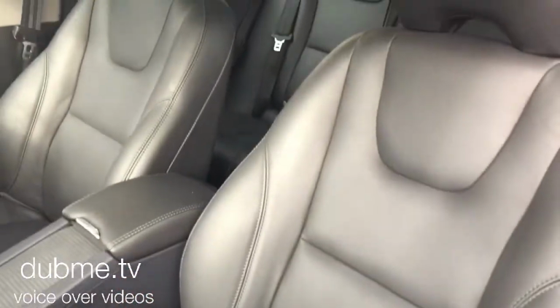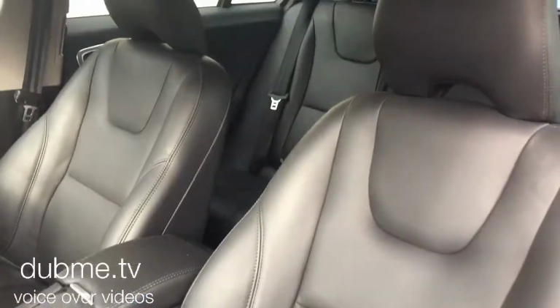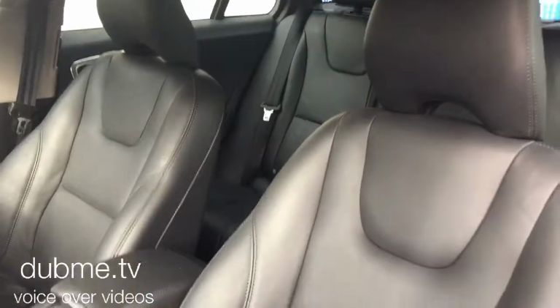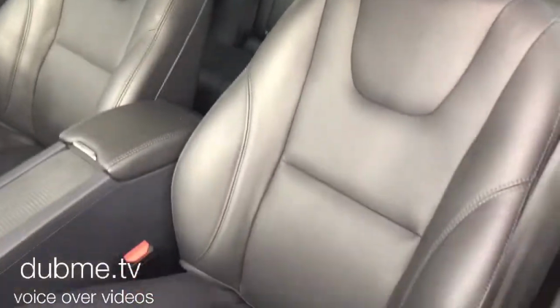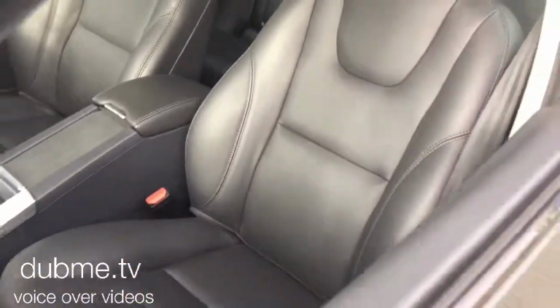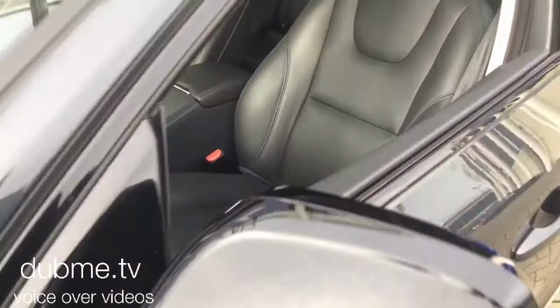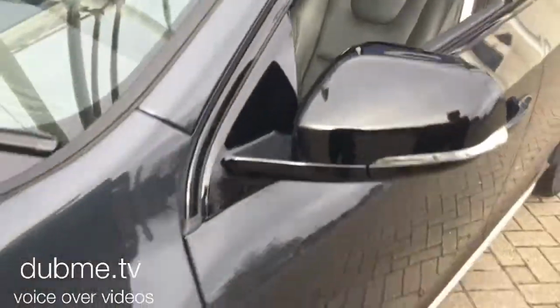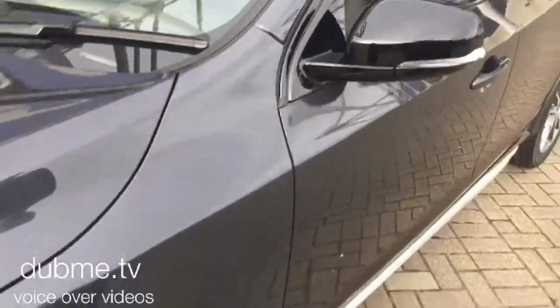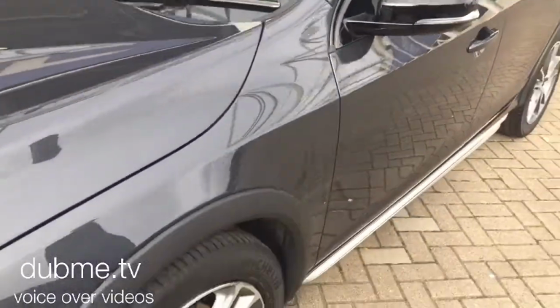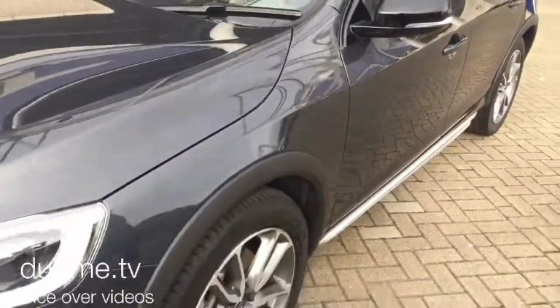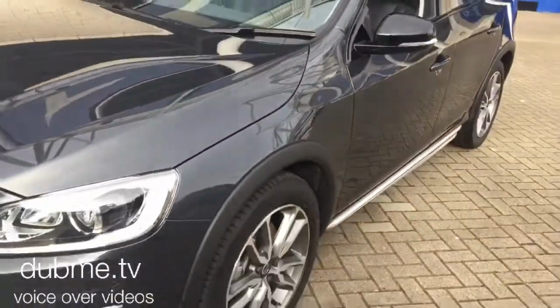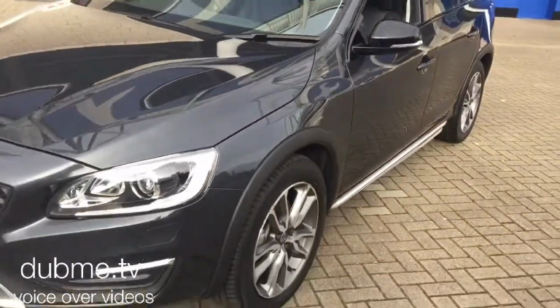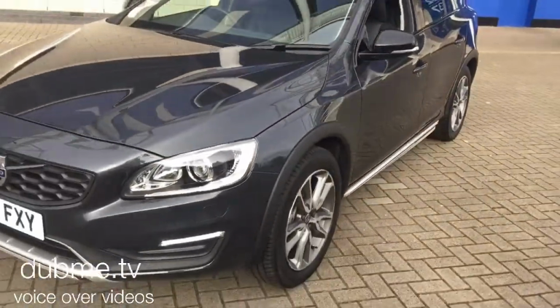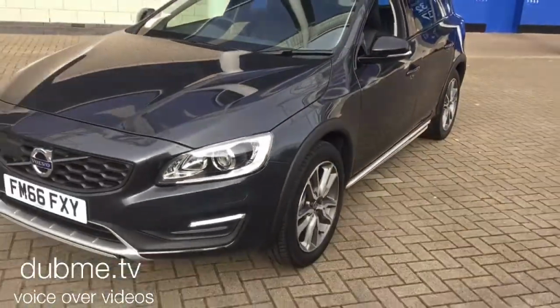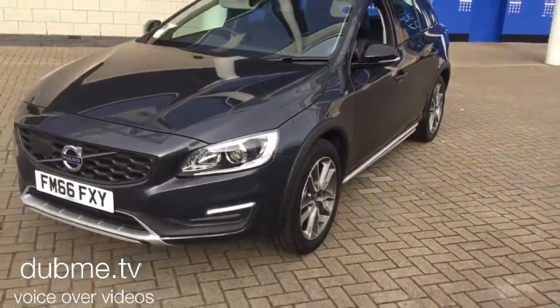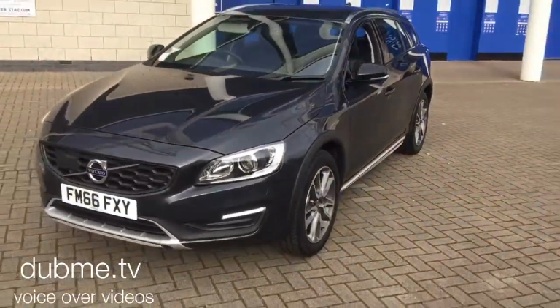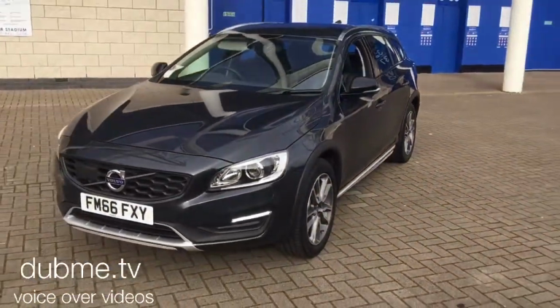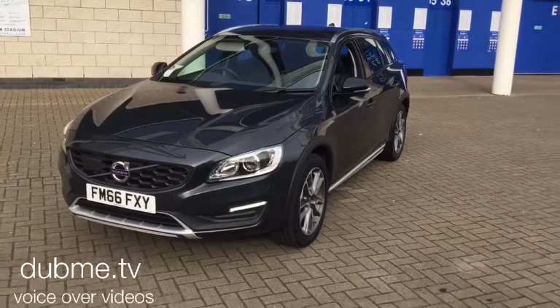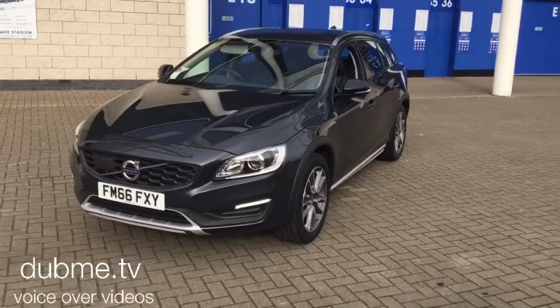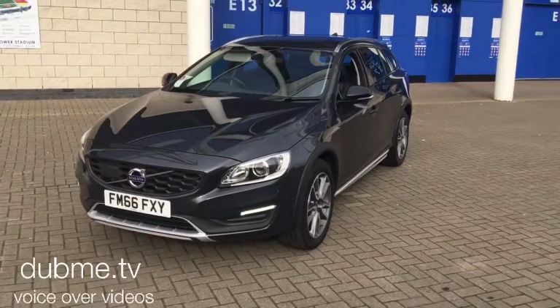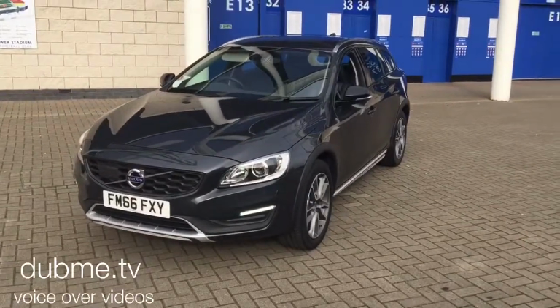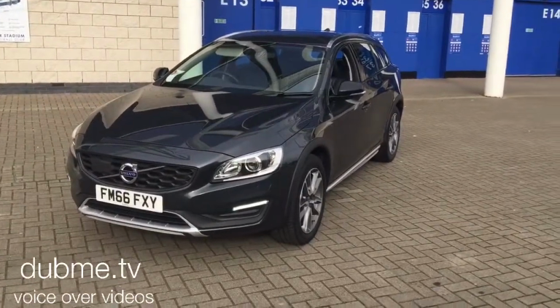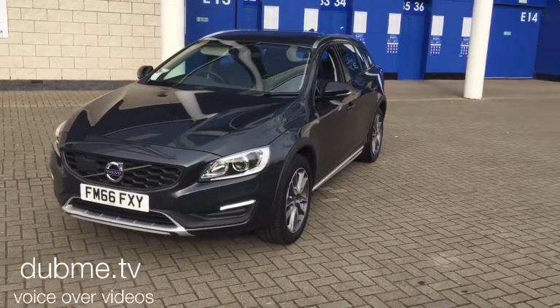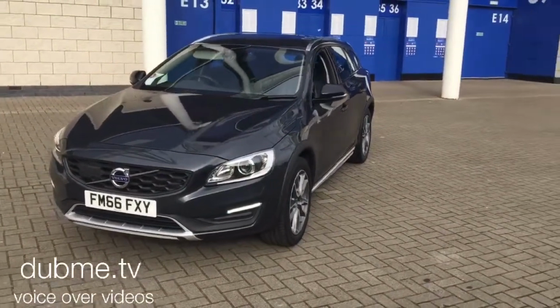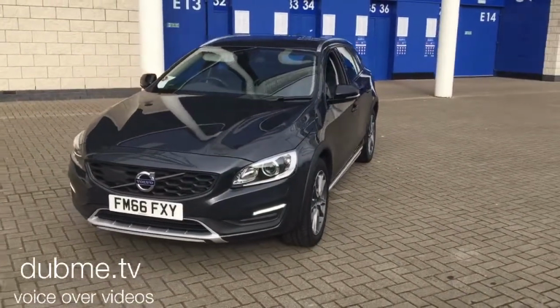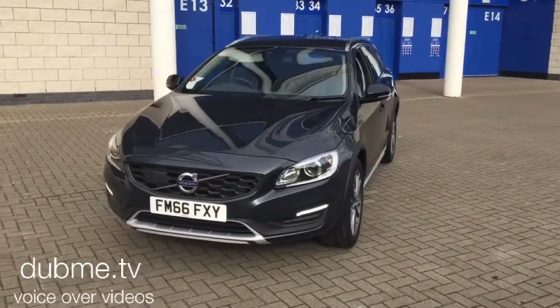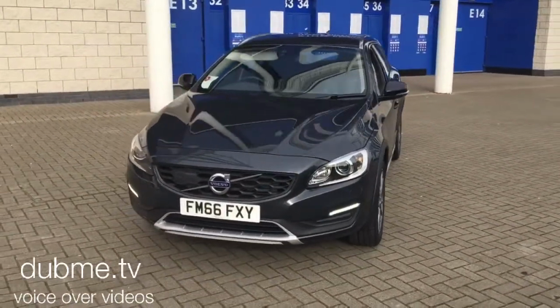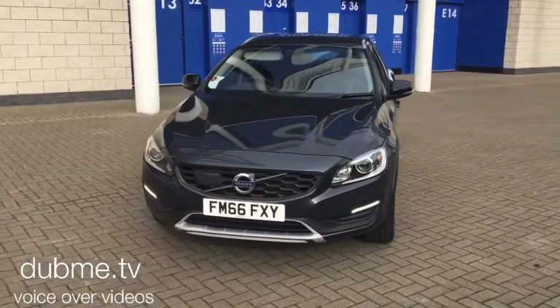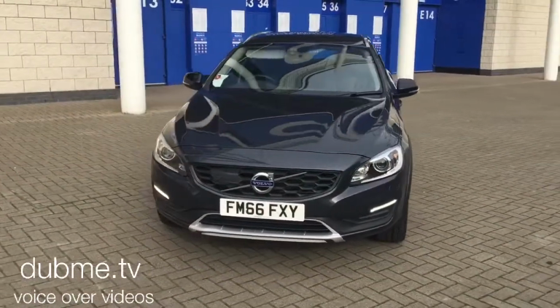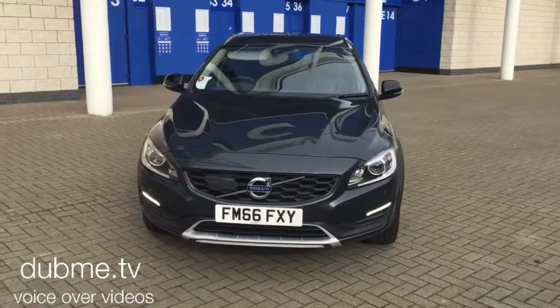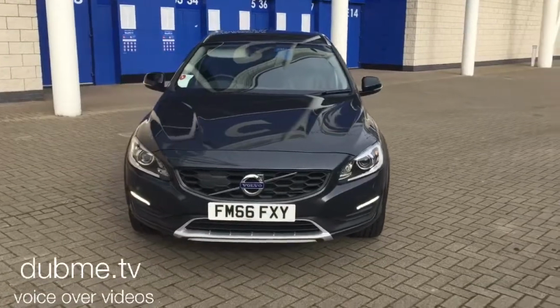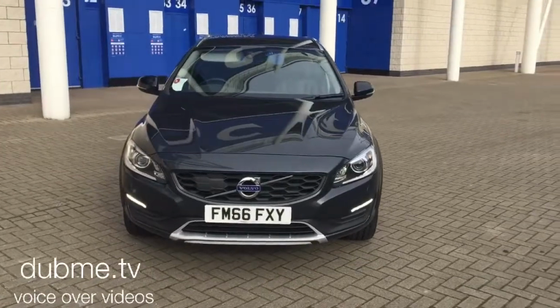As you can see, the car is in superb condition throughout. The vehicle will be supplied with the balance of the manufacturer's three-year warranty, which will also include 12 months European roadside assistance.